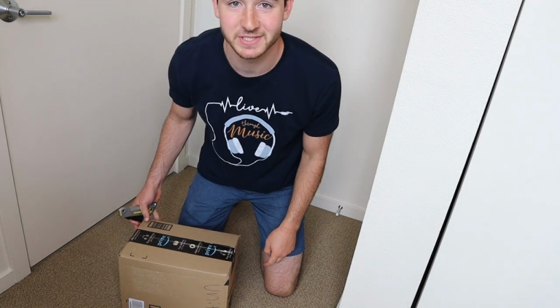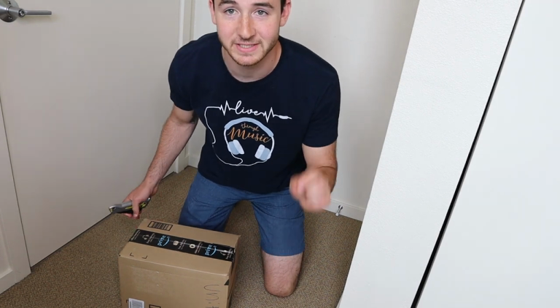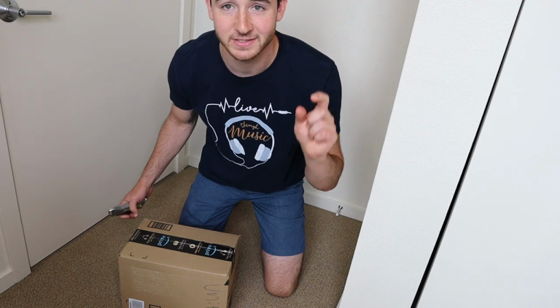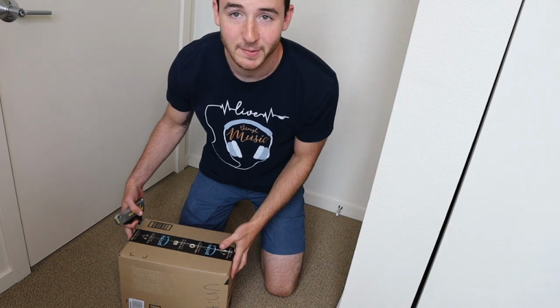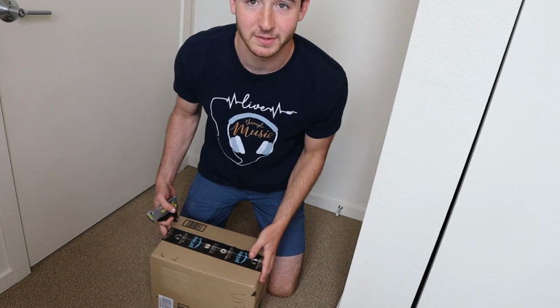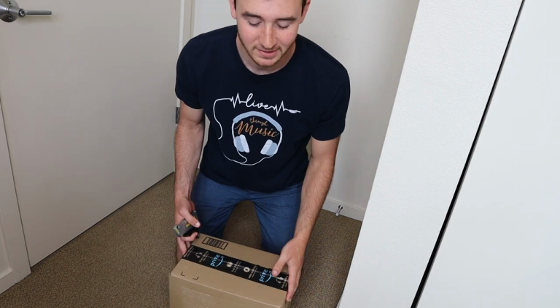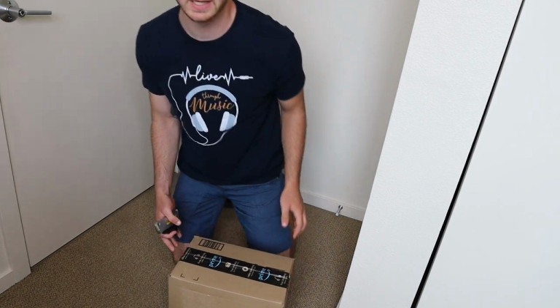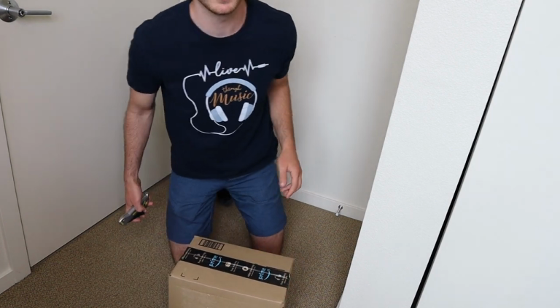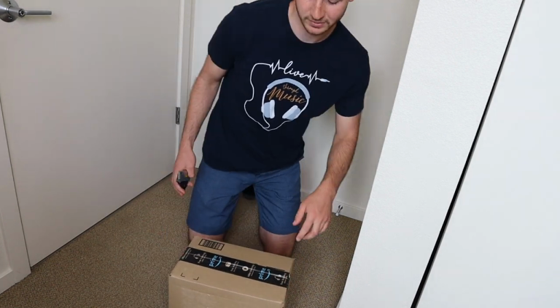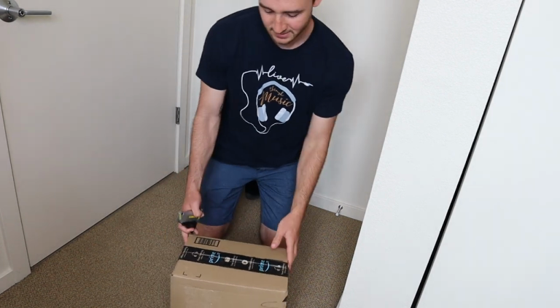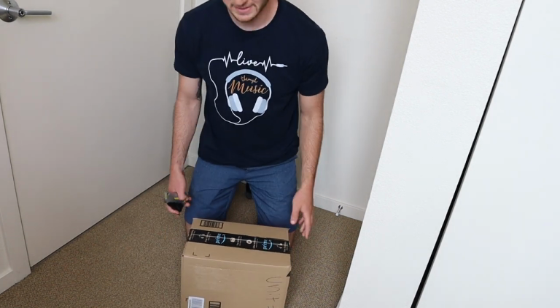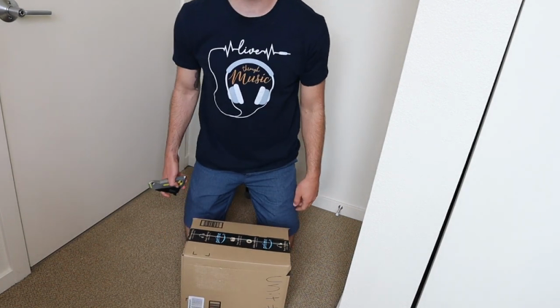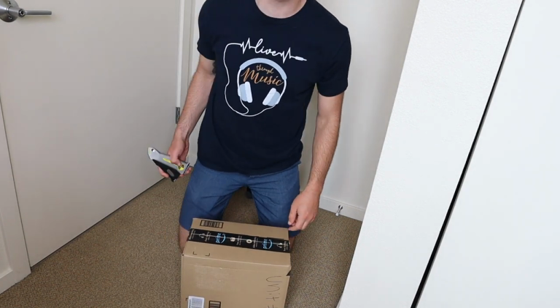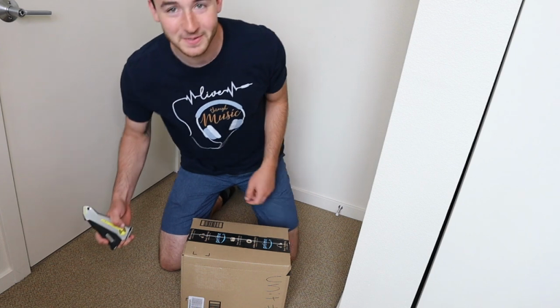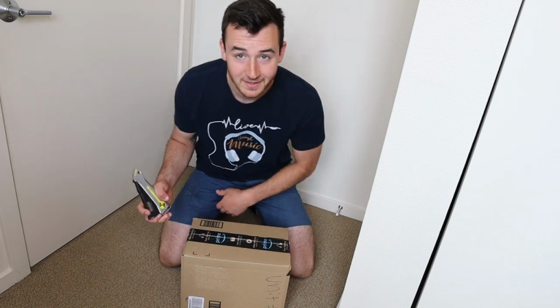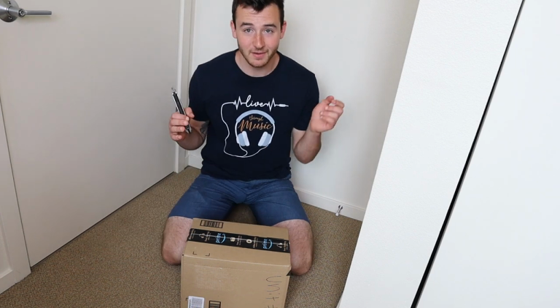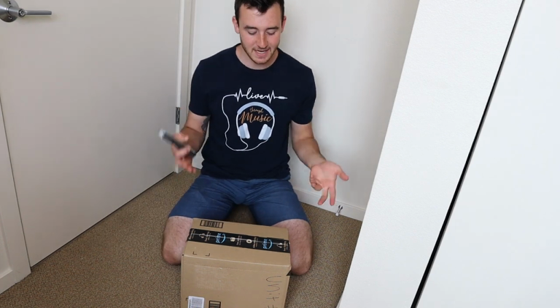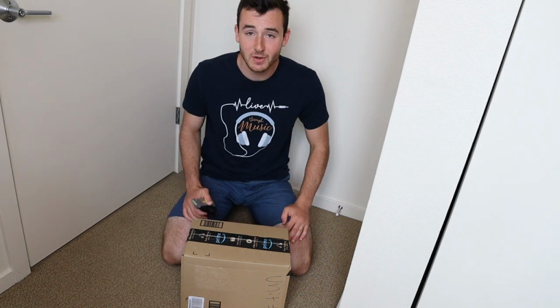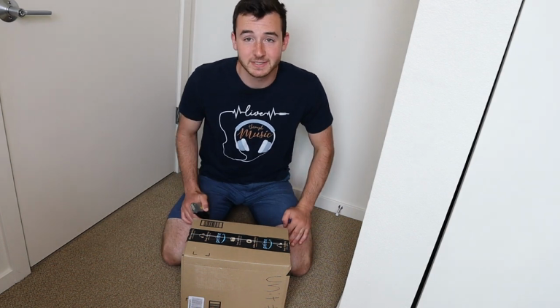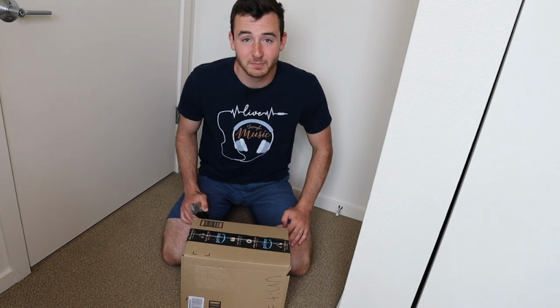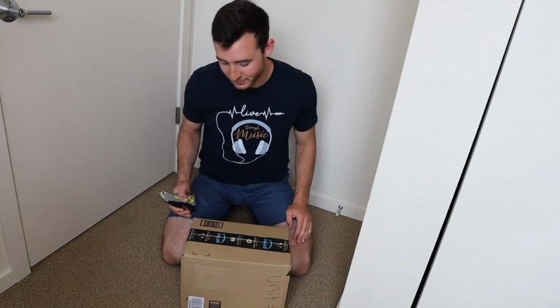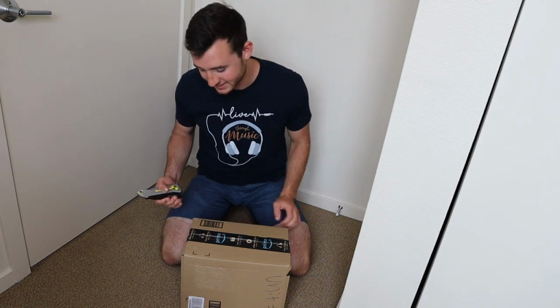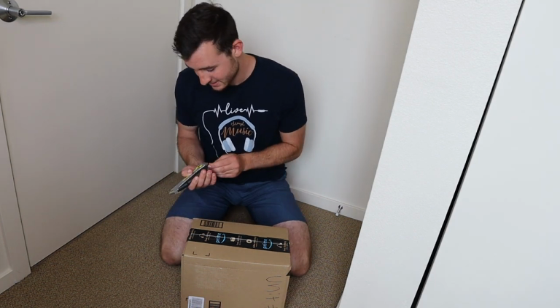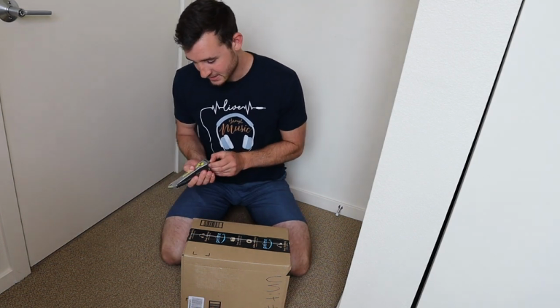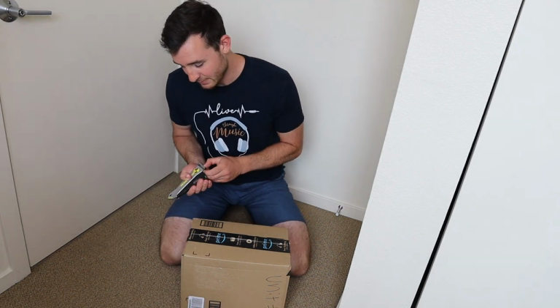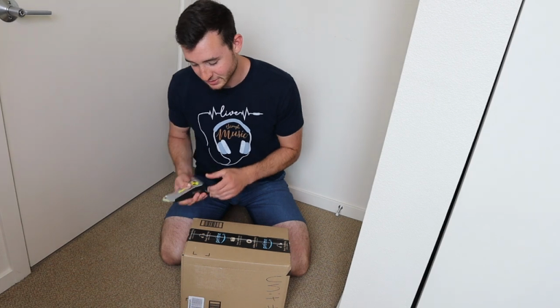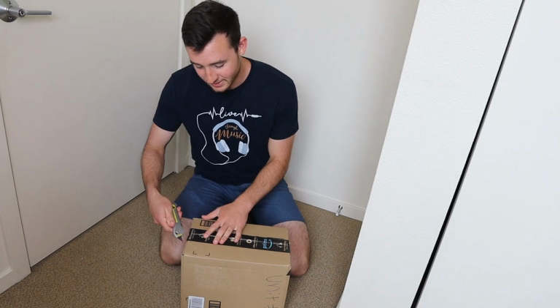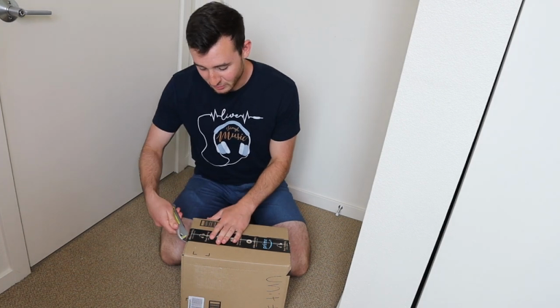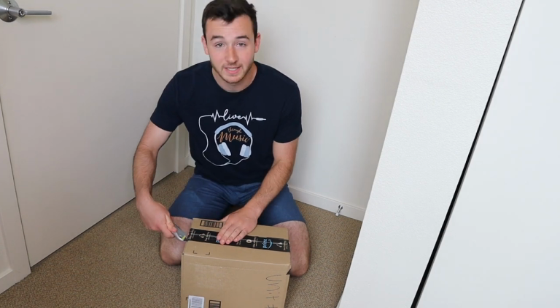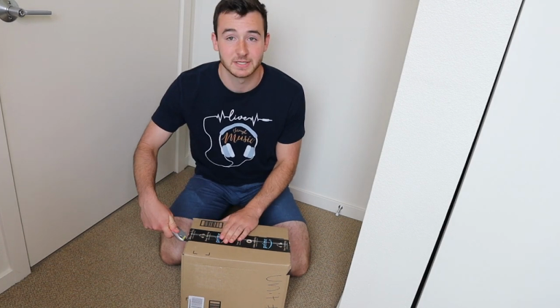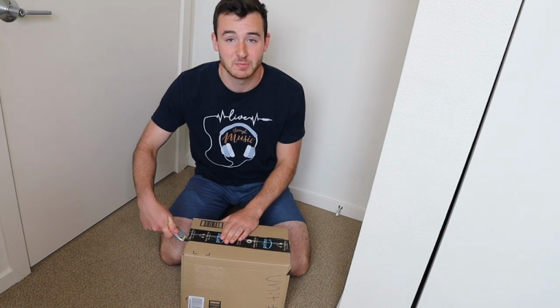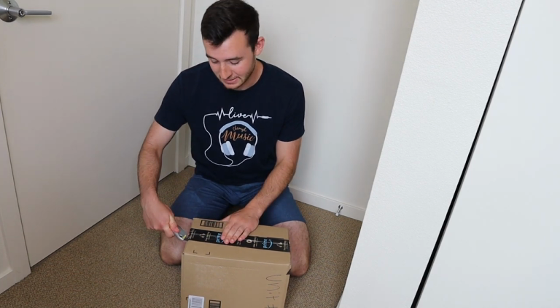So just little Easter eggs to keep up with — you got to keep up with your floors. Alright, so let's start off by opening this. I obviously actually have no idea what's in here, but we're going to see. I'm pretty sure it's a pocket trumpet, but I guess it could end up being anything.